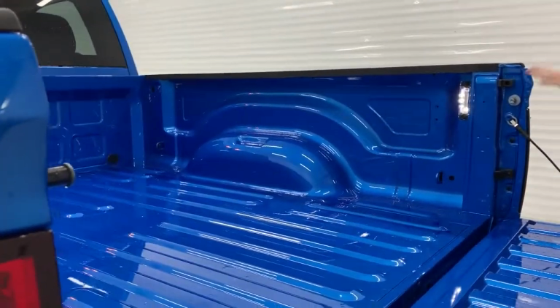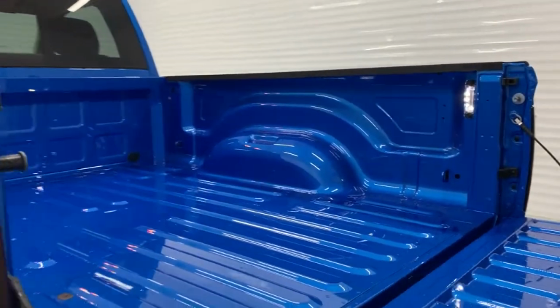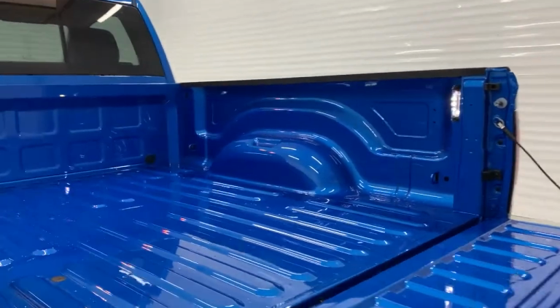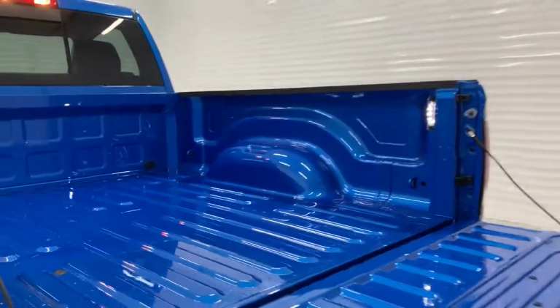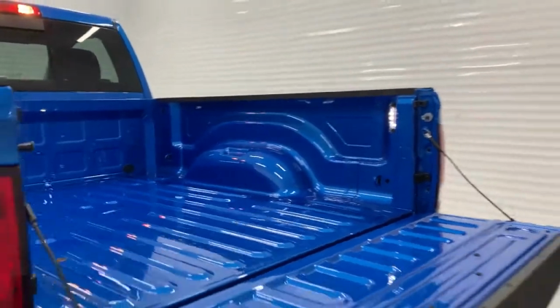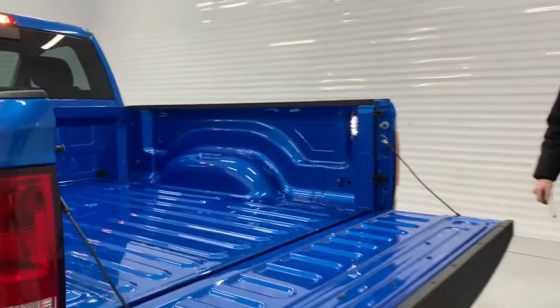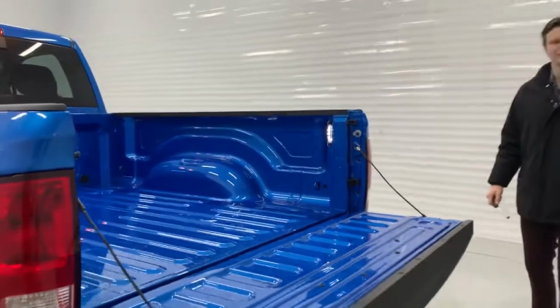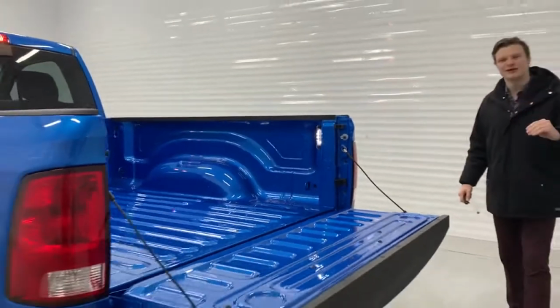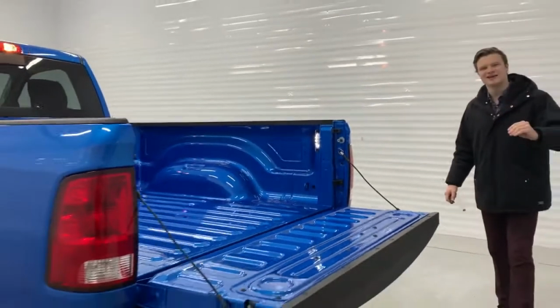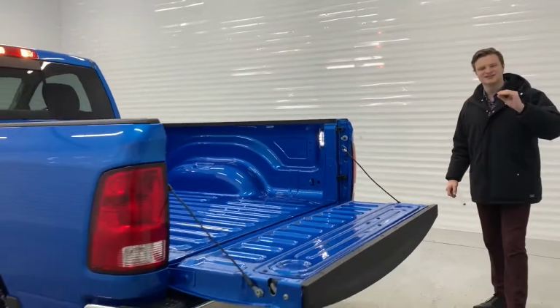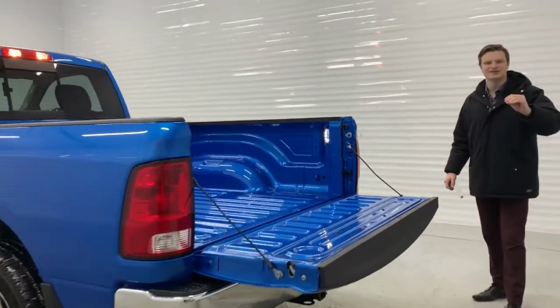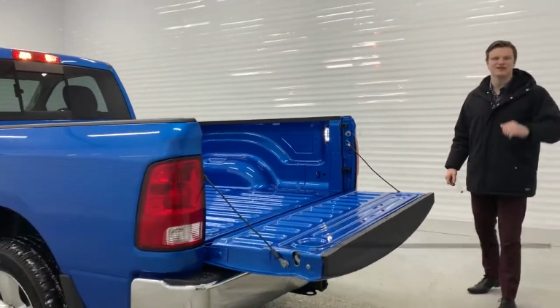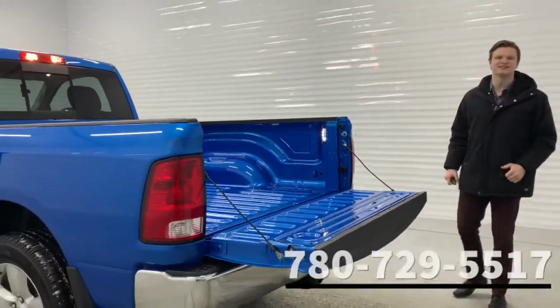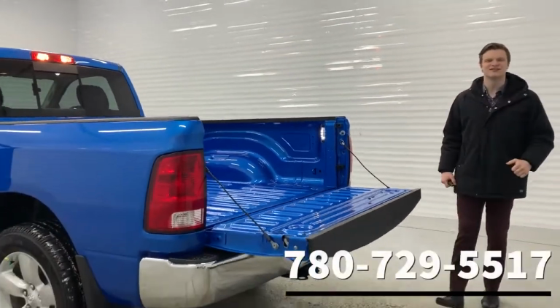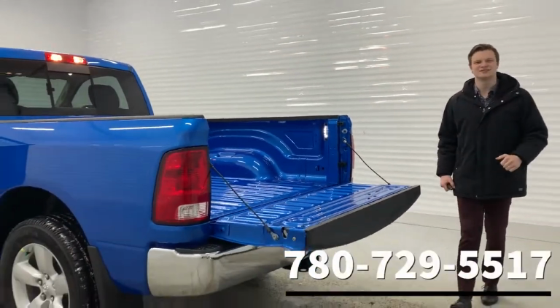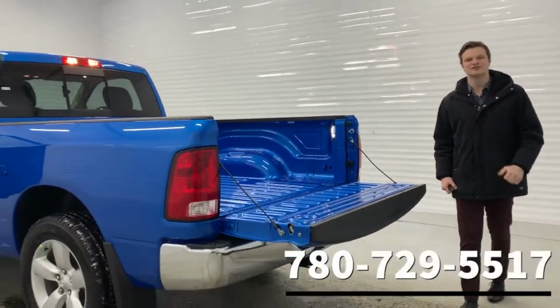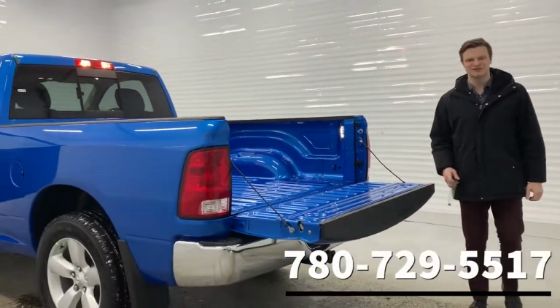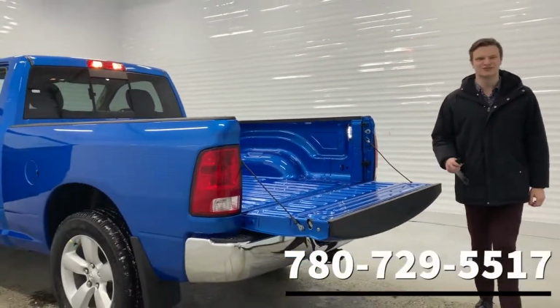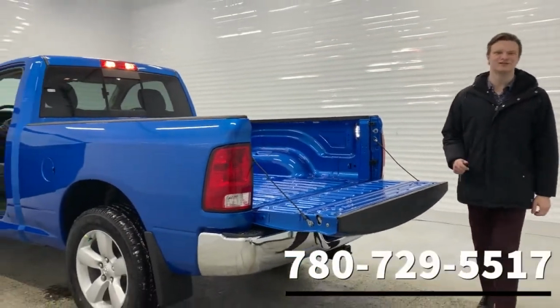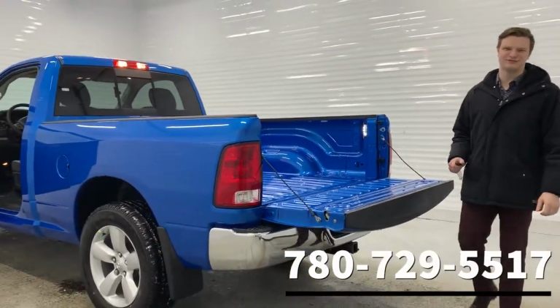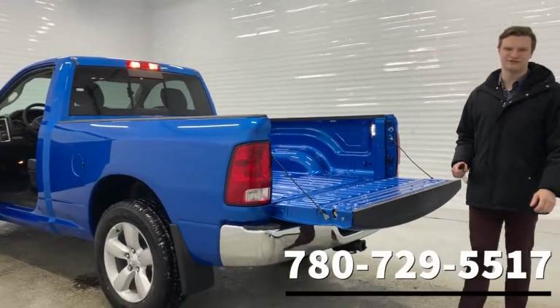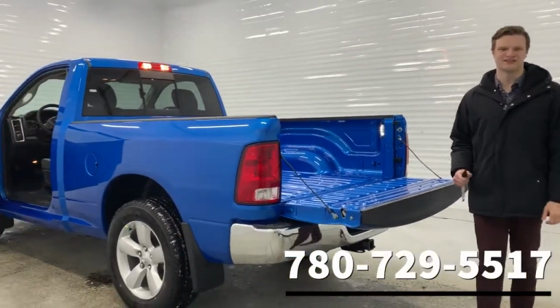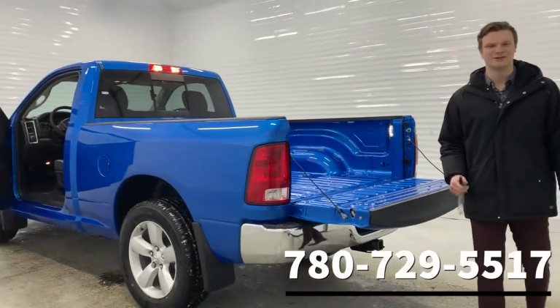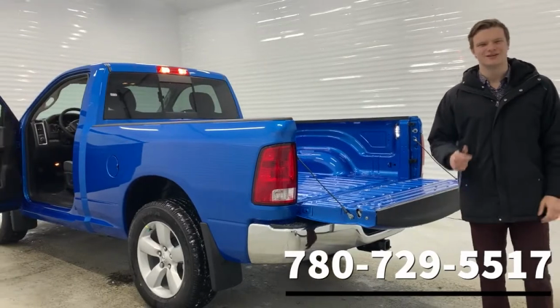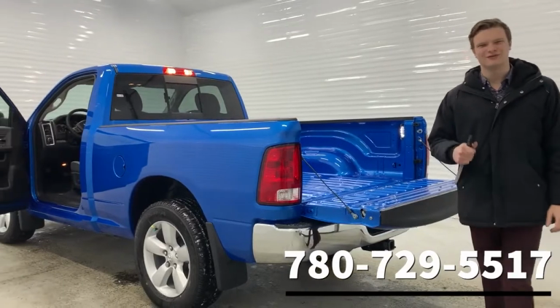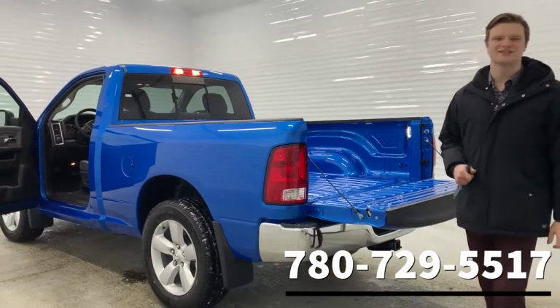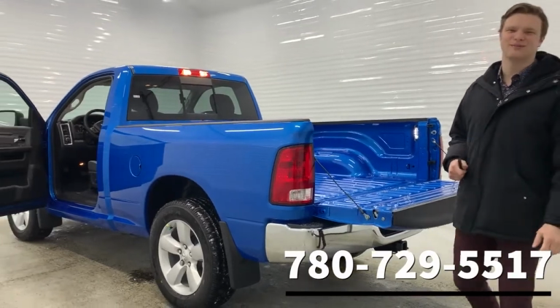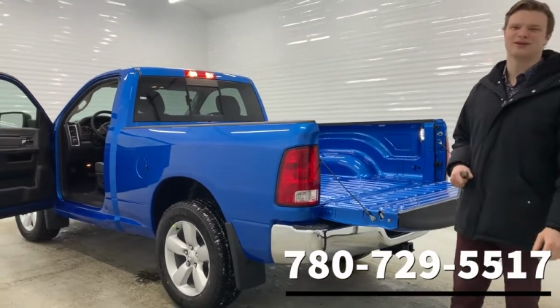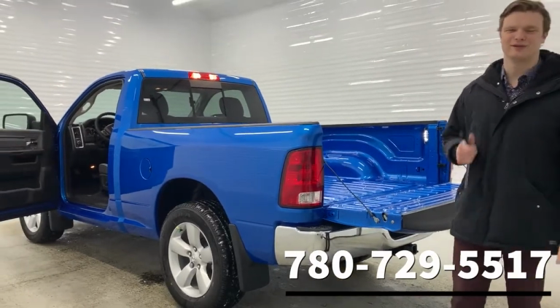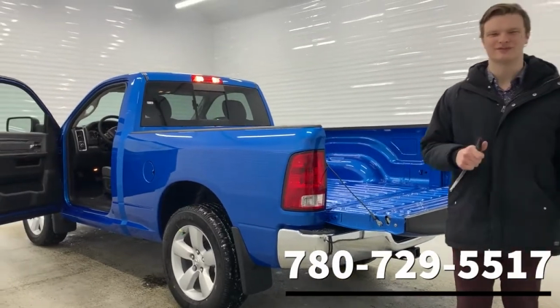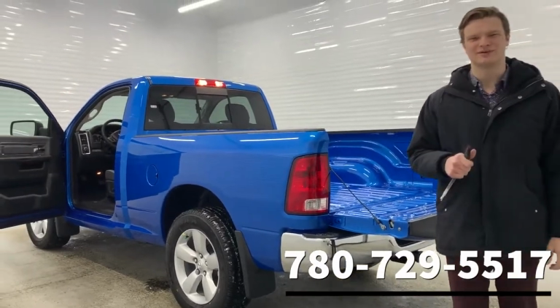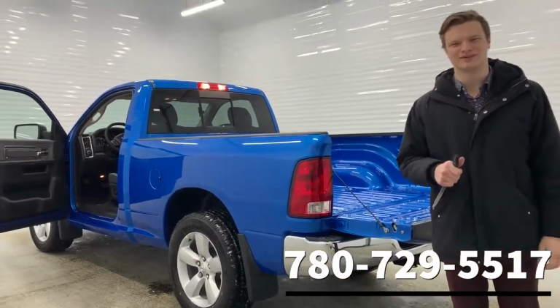Now if you have any questions about this beautiful red cap, give us a call at 780-729-5517. Thank you for your time today and I look forward to speaking with you.